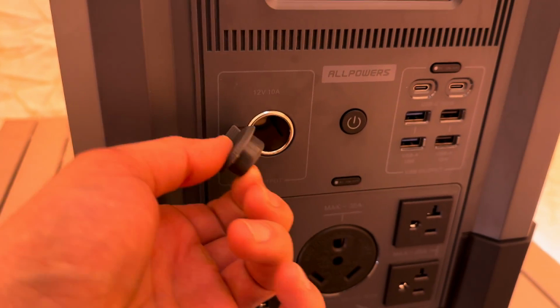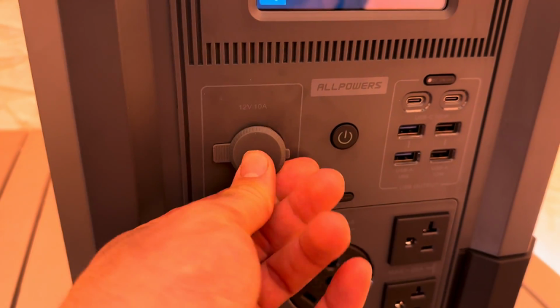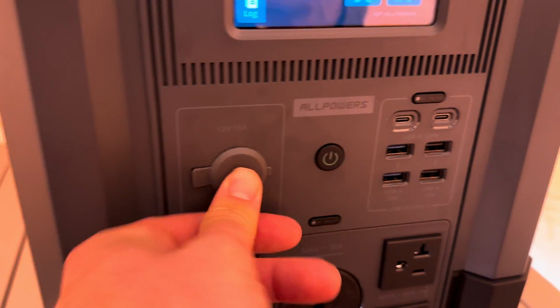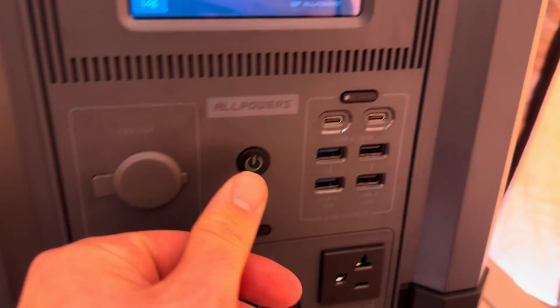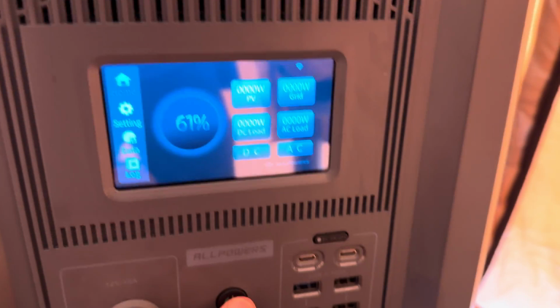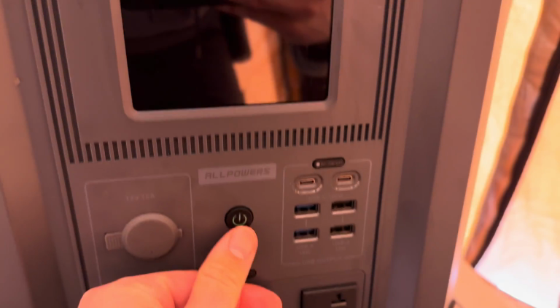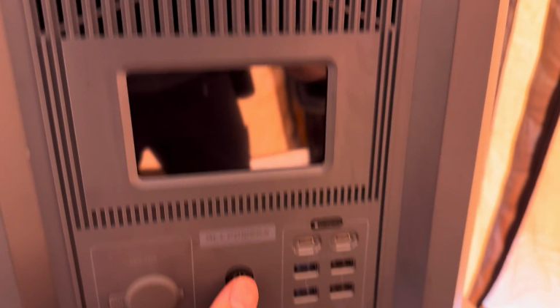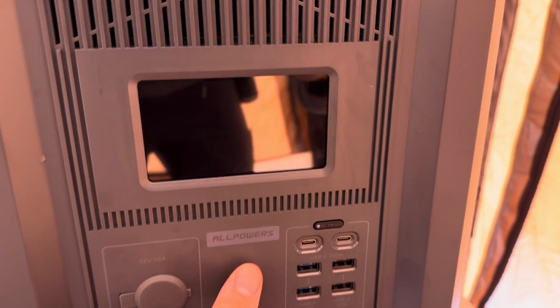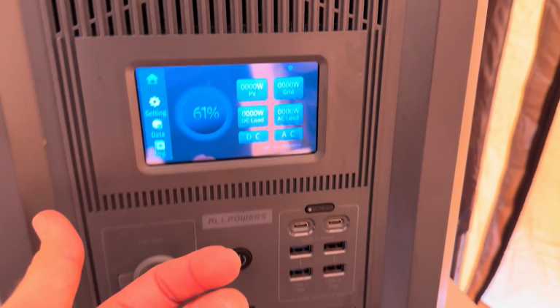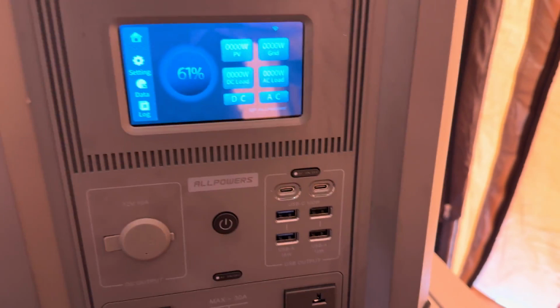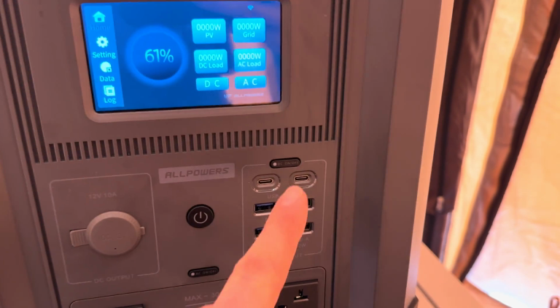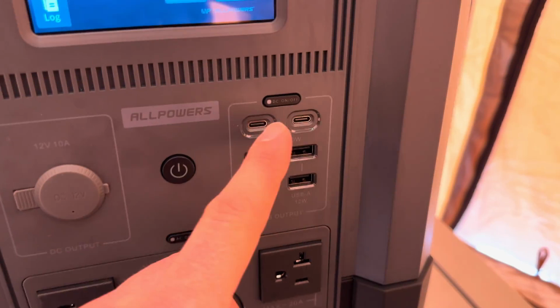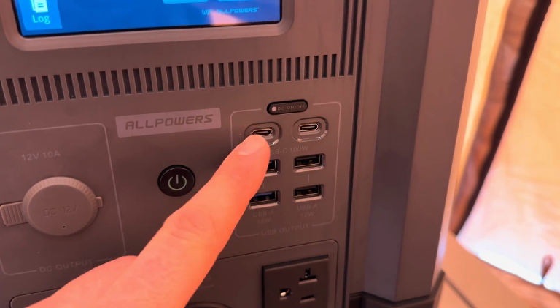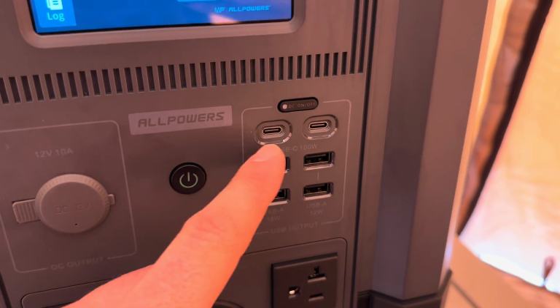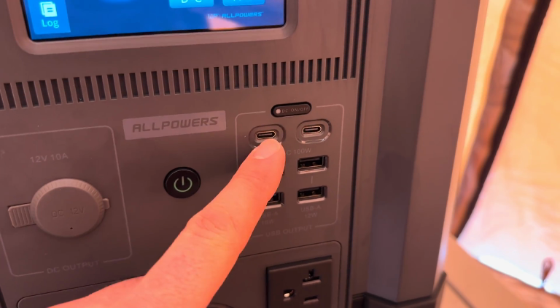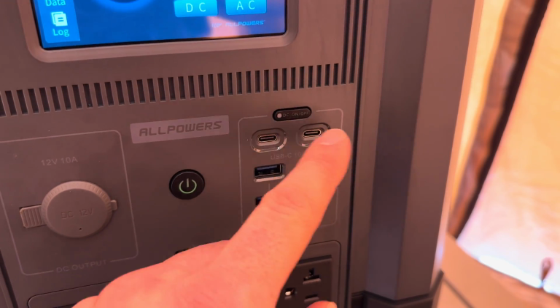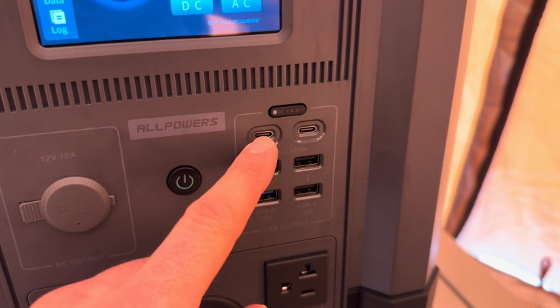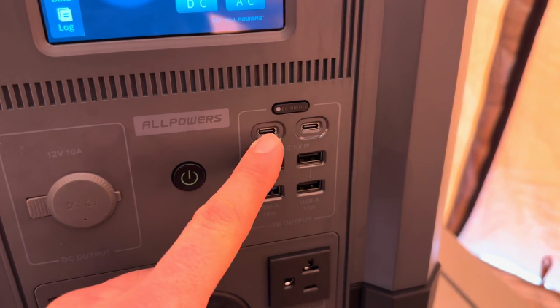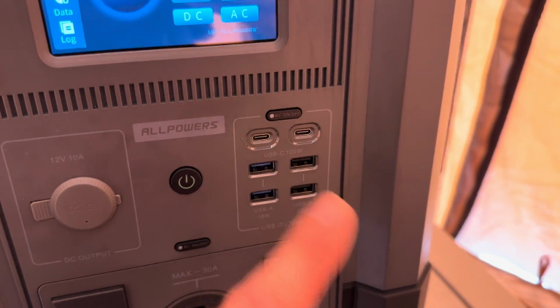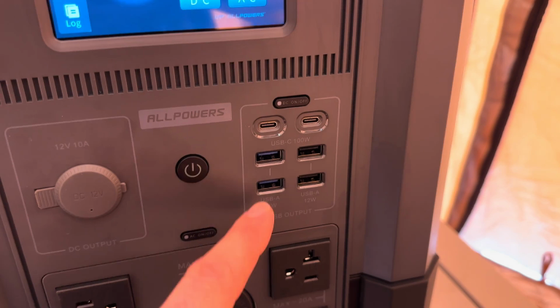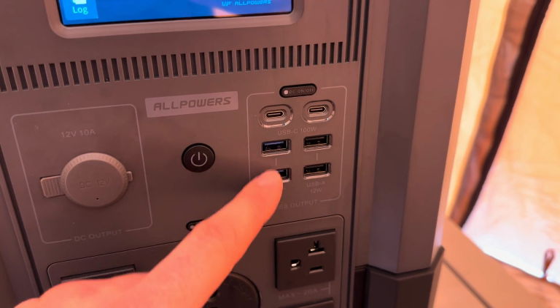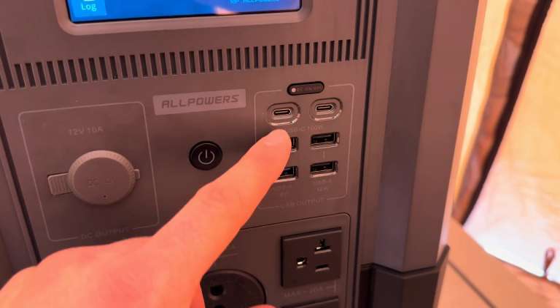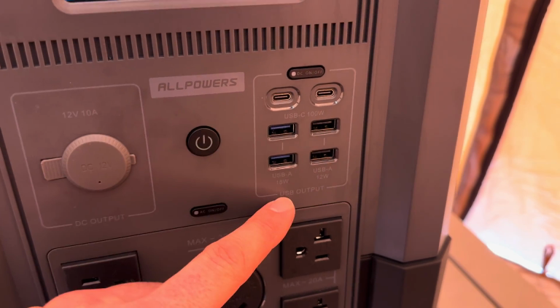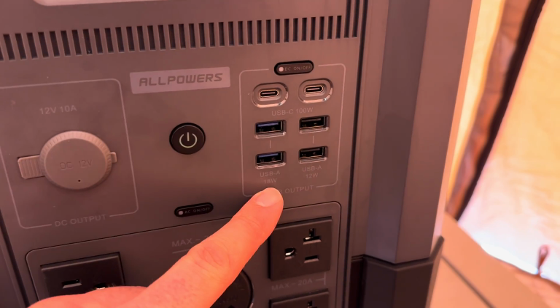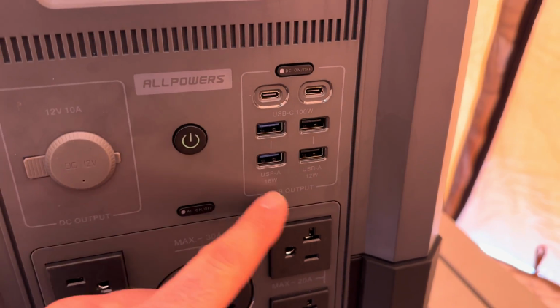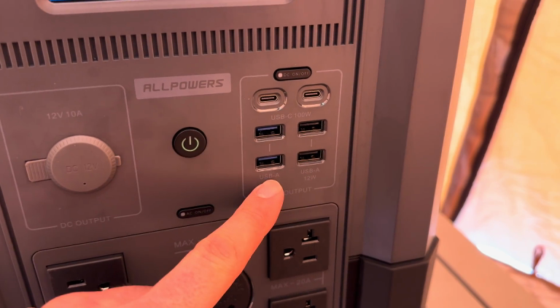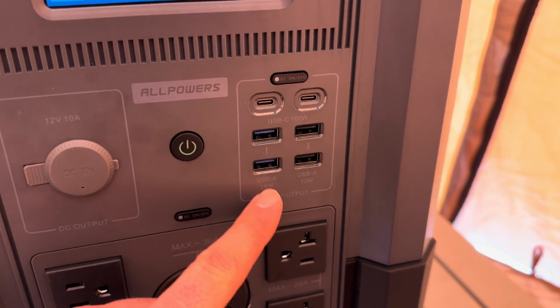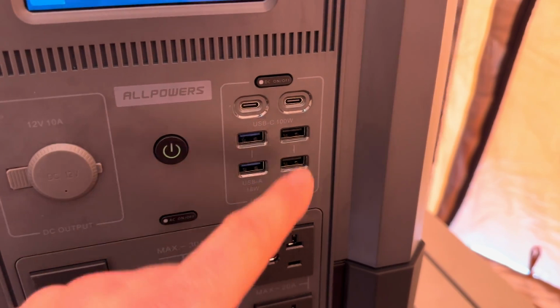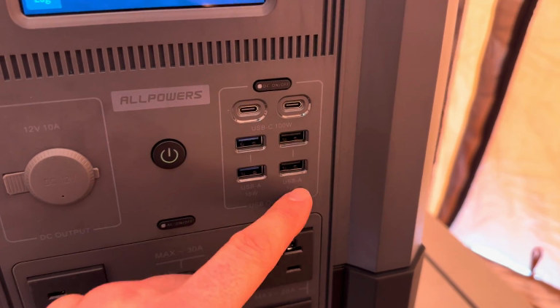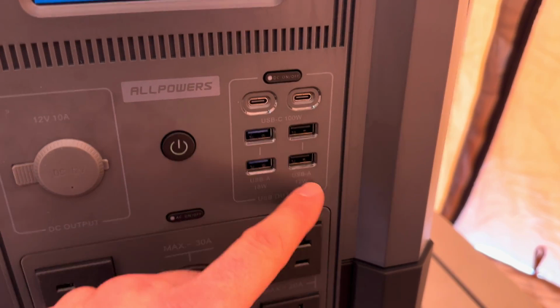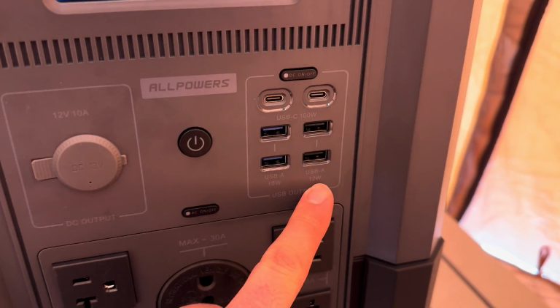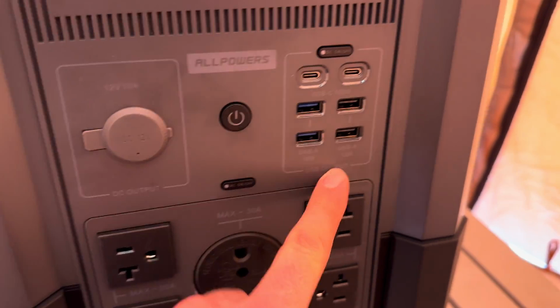It has one 12V cigarette lighter port. You can turn the screen on and off by pressing the button if the lighting bothers you. Under the DC section, you have two 100W USB-C fast charging ports, two 18W USB-A fast charging ports, and two 12W USB-A ports.